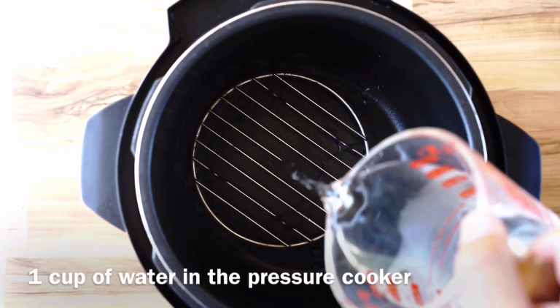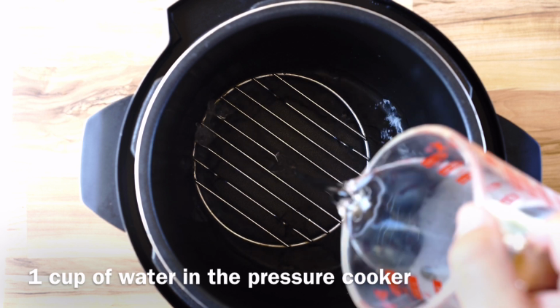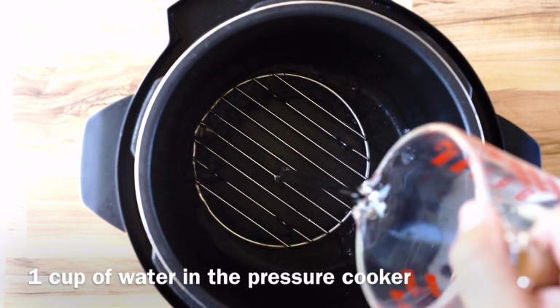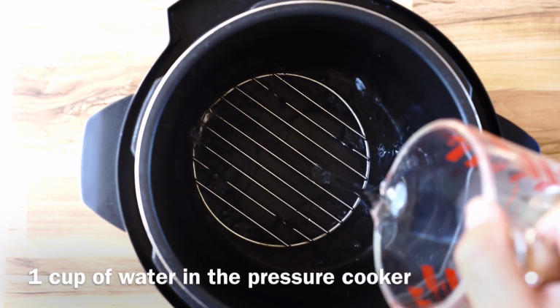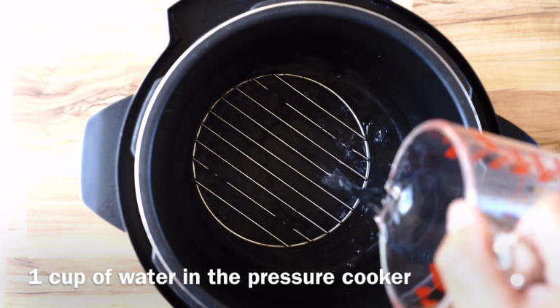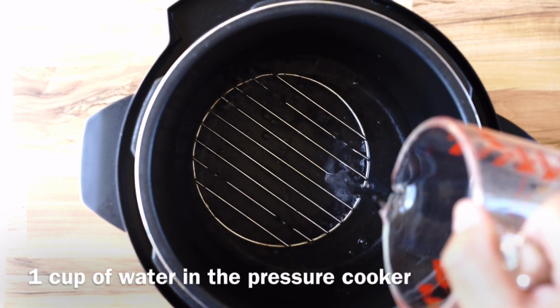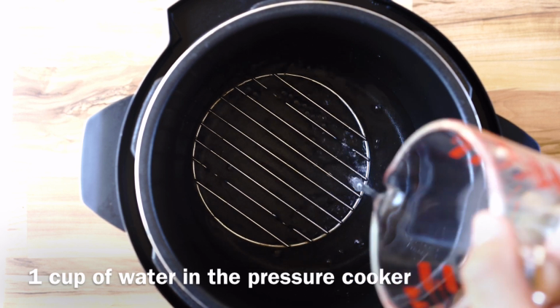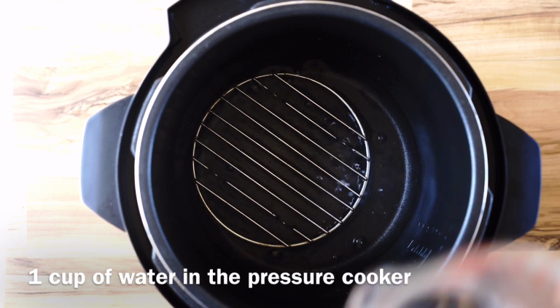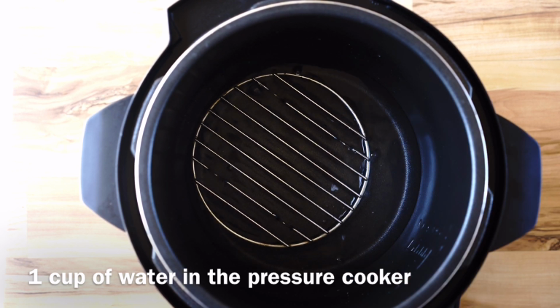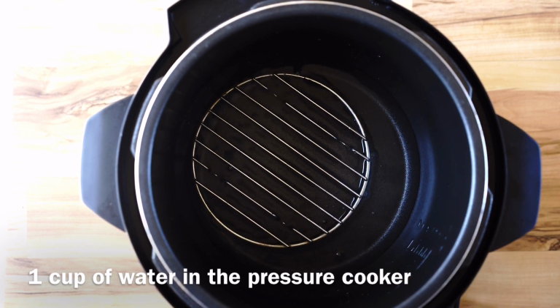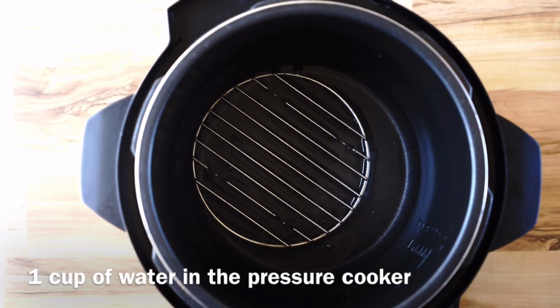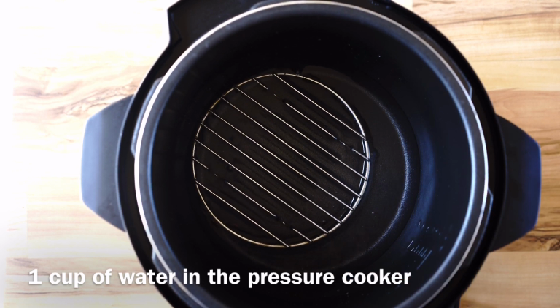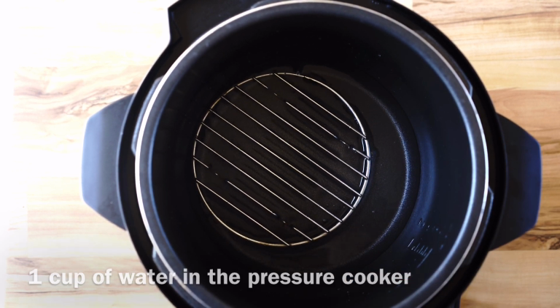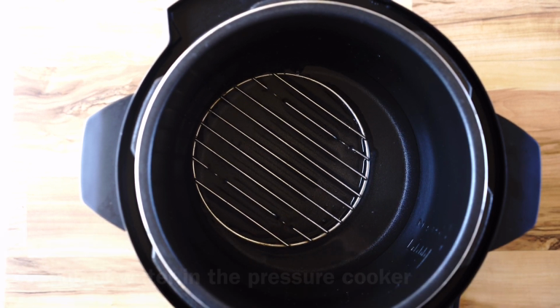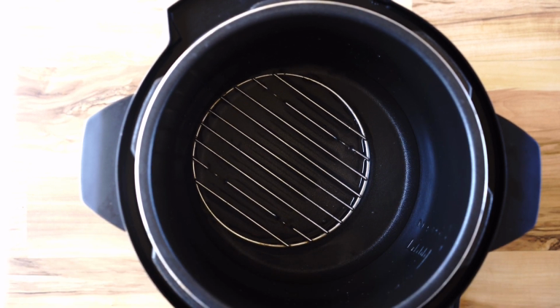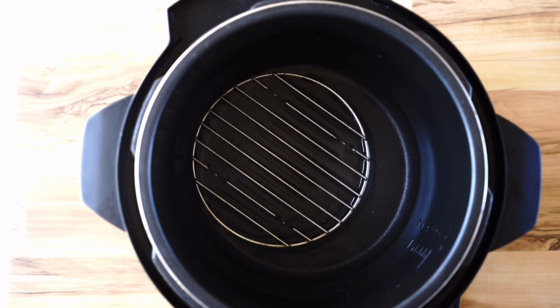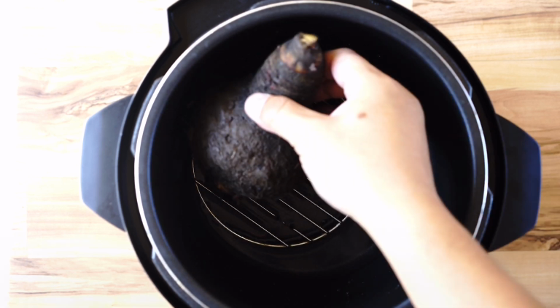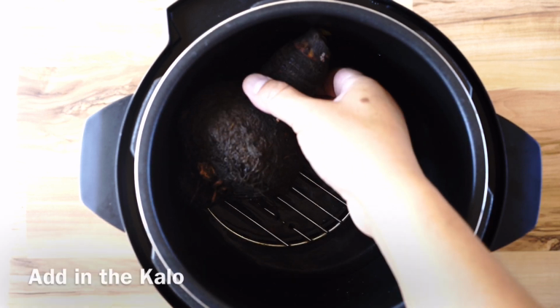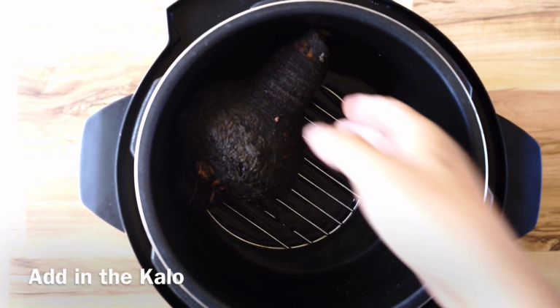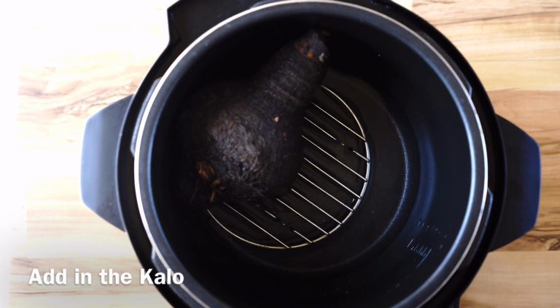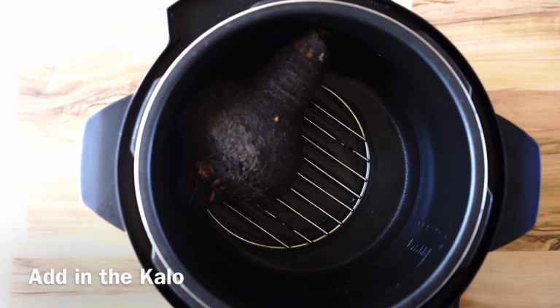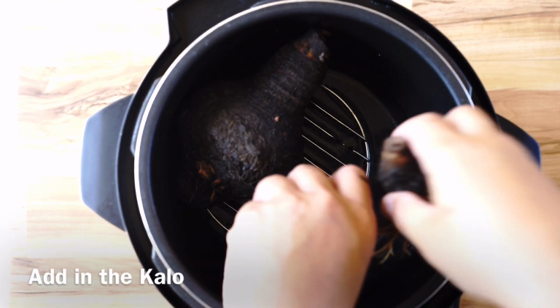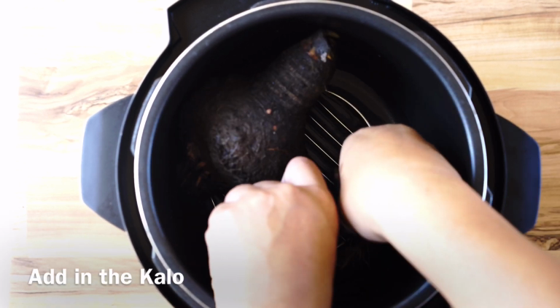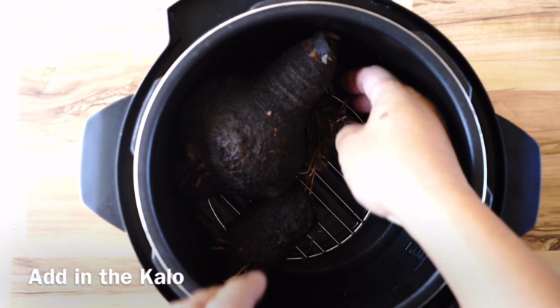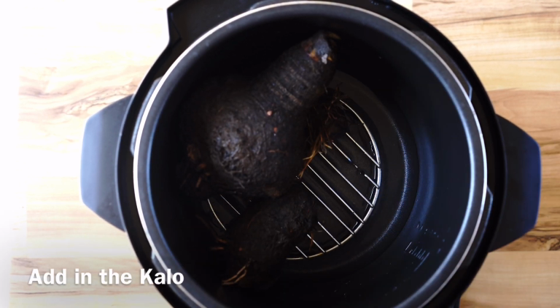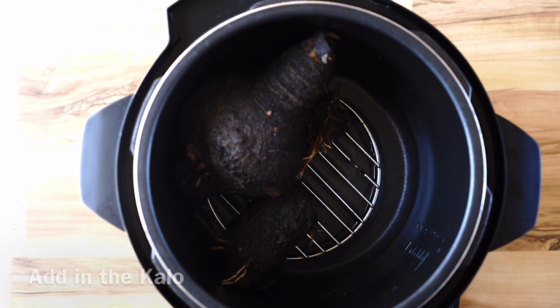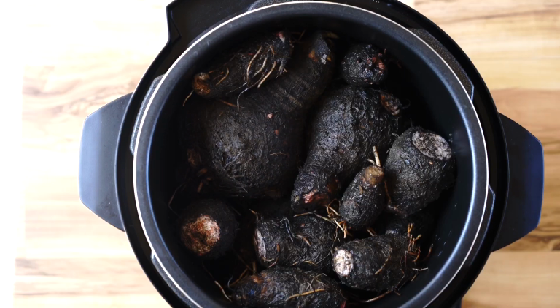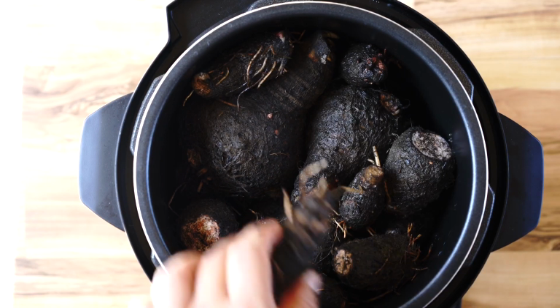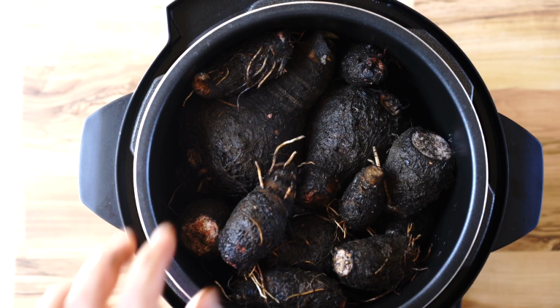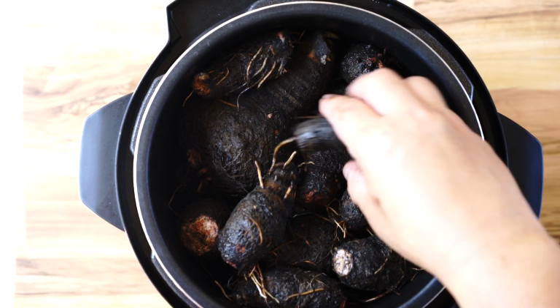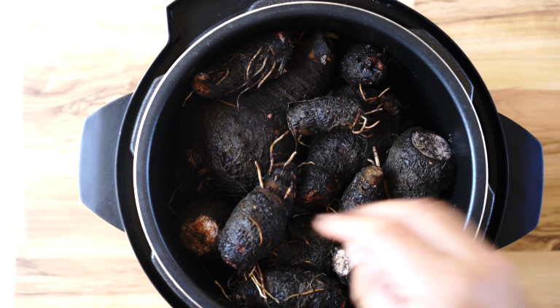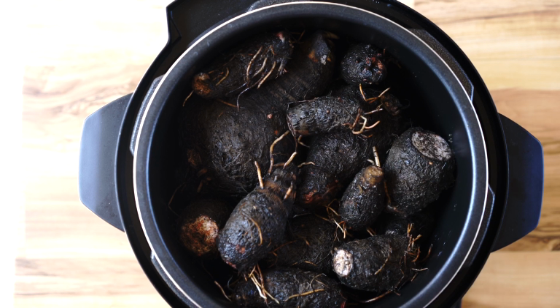First thing we do is pour in one cup of water into our pressure cooker and make sure we have the wire rack. The wire rack is important because it allows us to steam the Kalo and not just boil it.